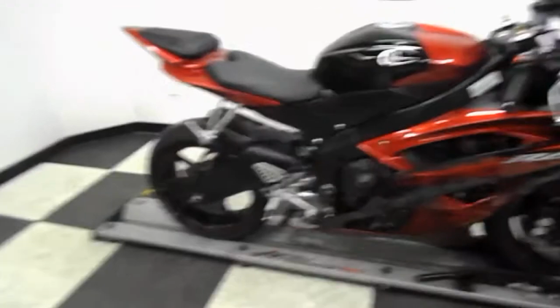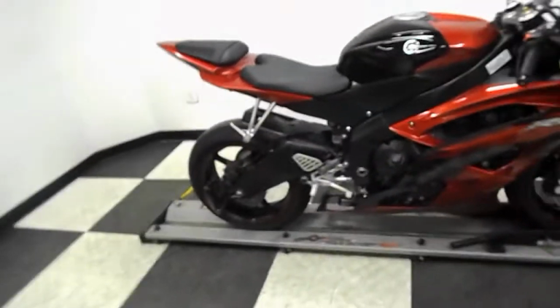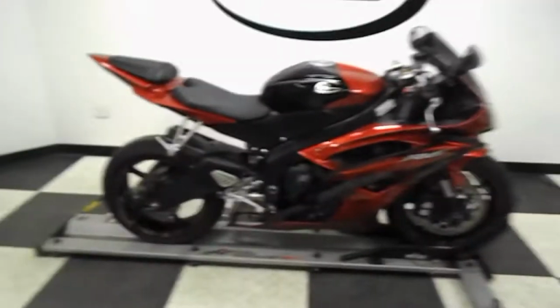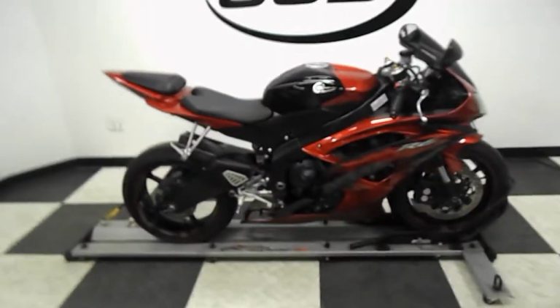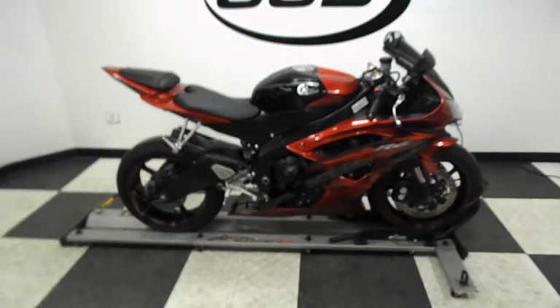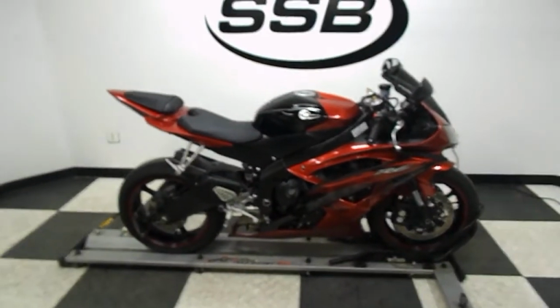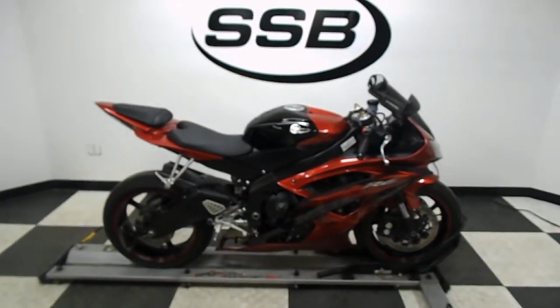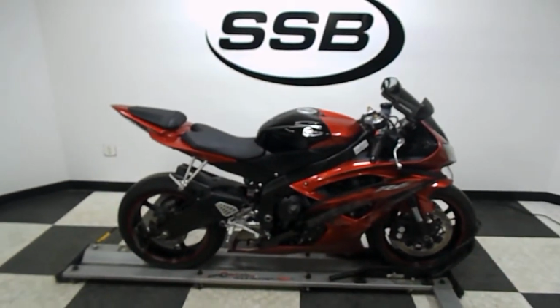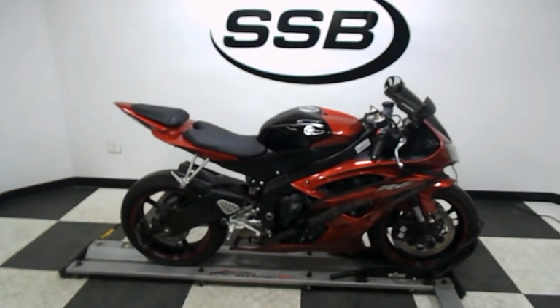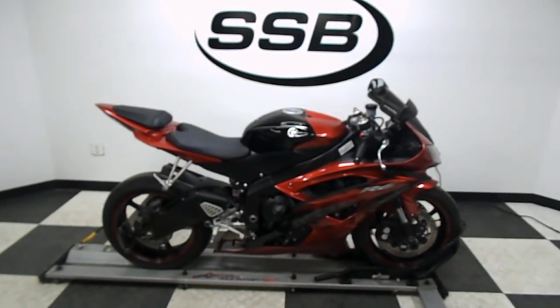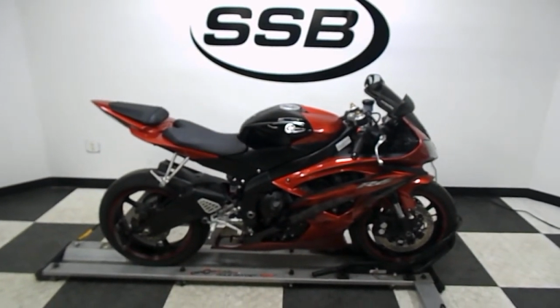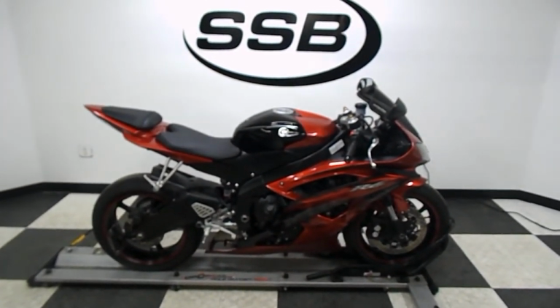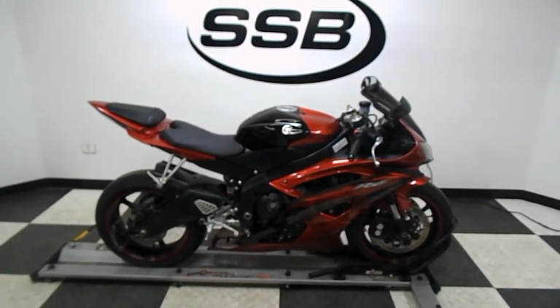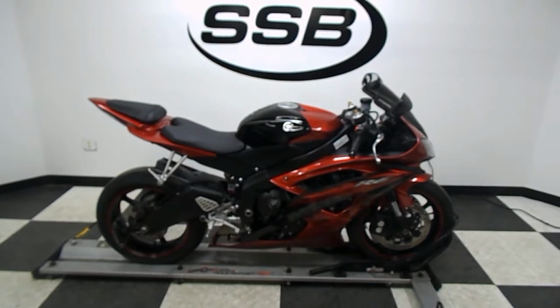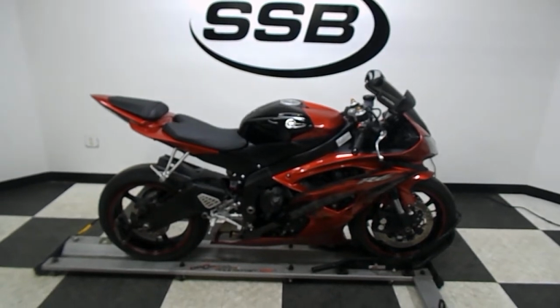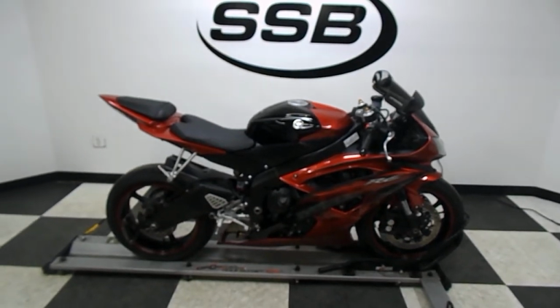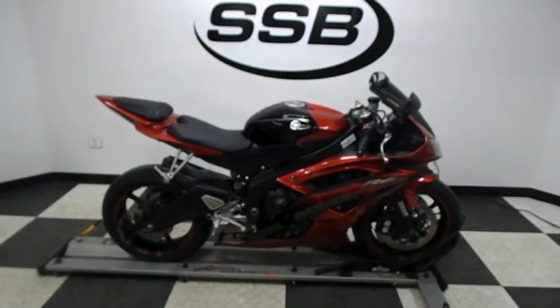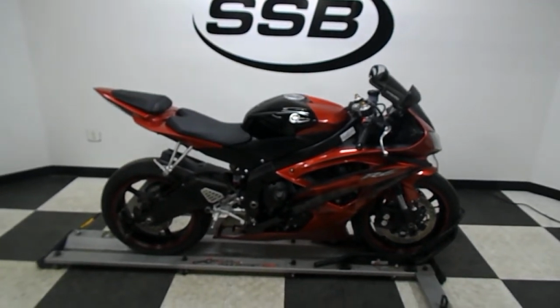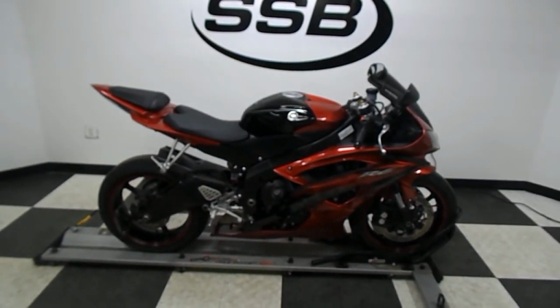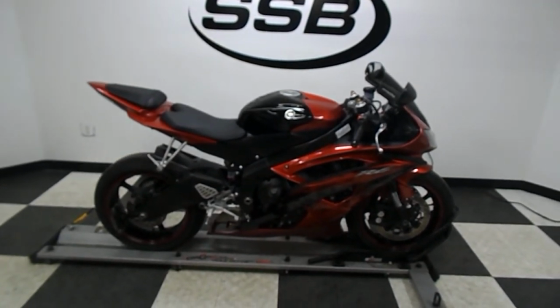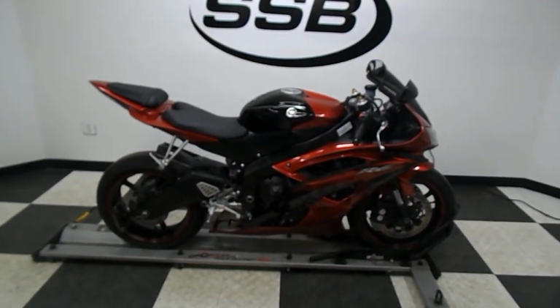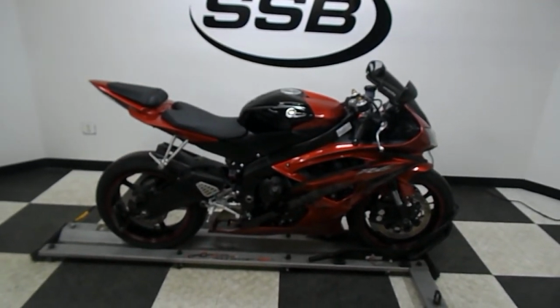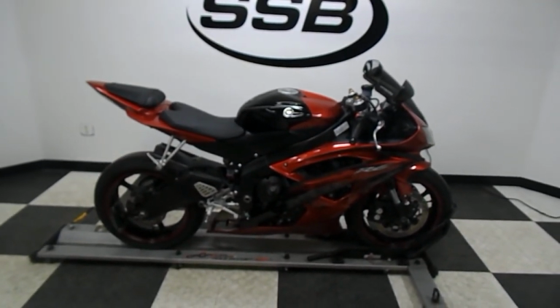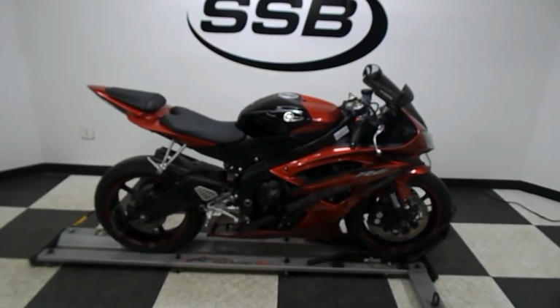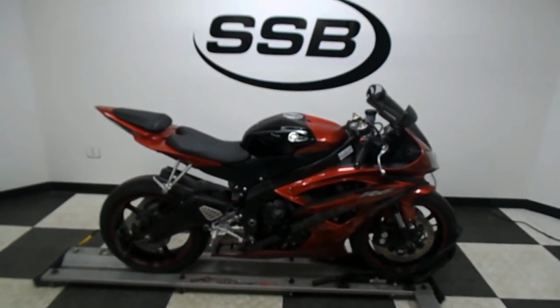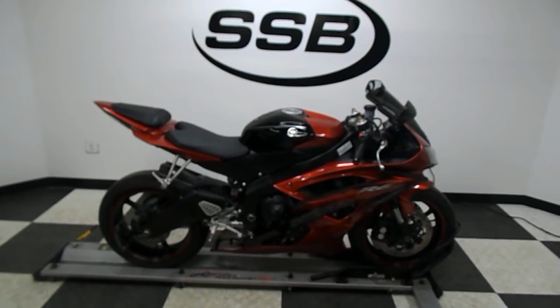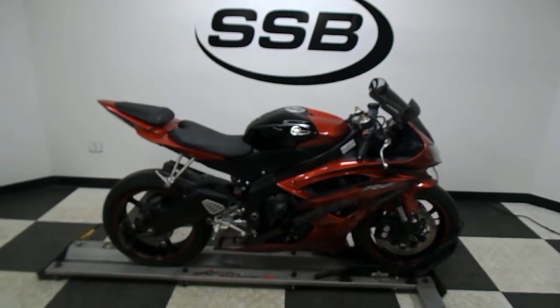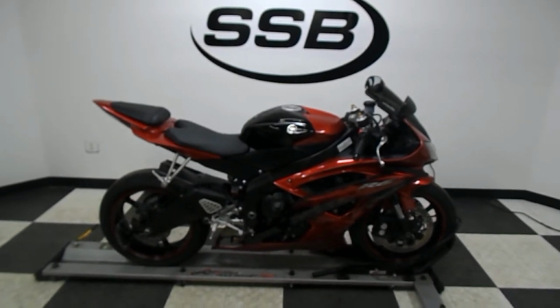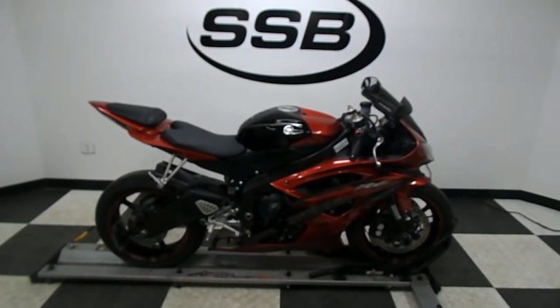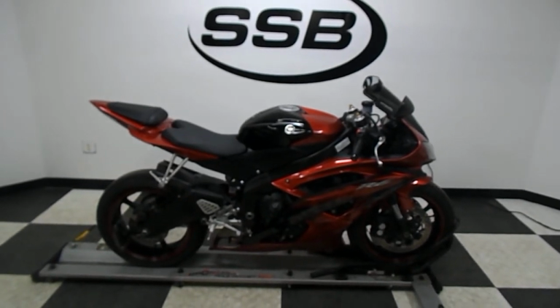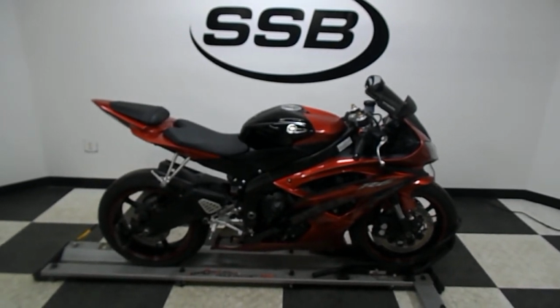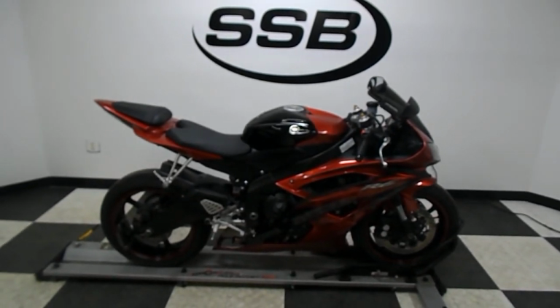Our service department will be doing our pre-sale safety inspection on this motorcycle along with reinstalling the factory exhaust. This bike will also come with a 30-day, 1,000-mile limited warranty.